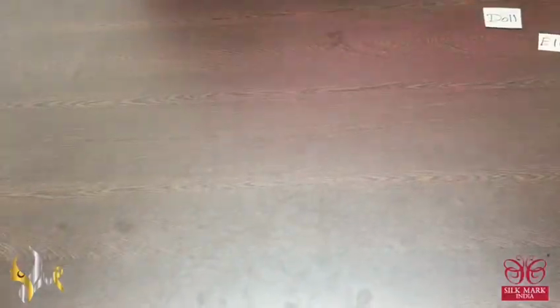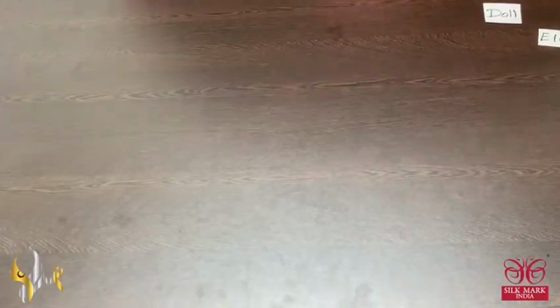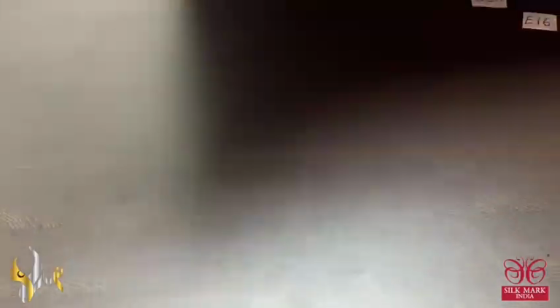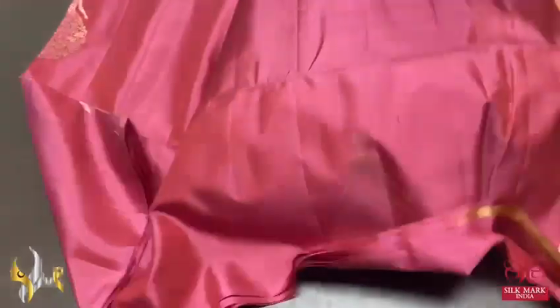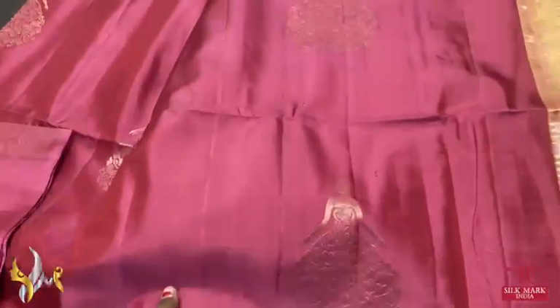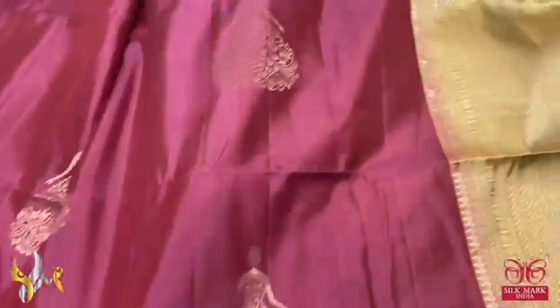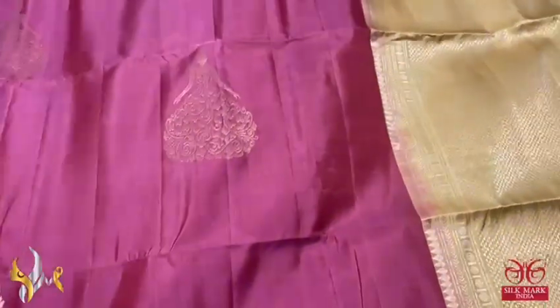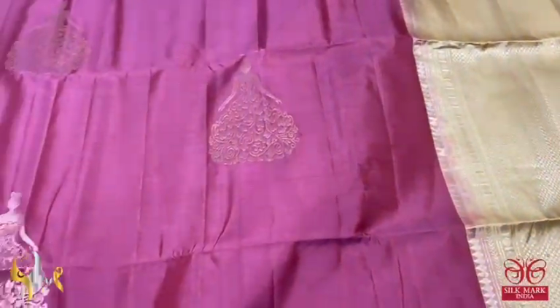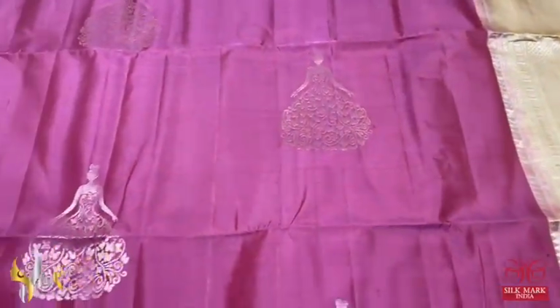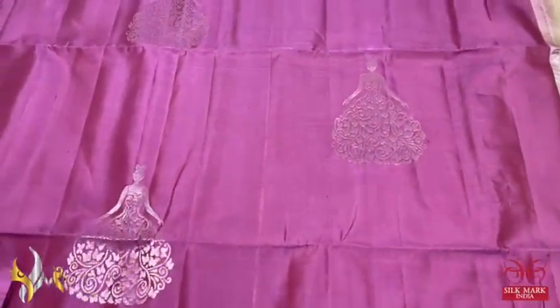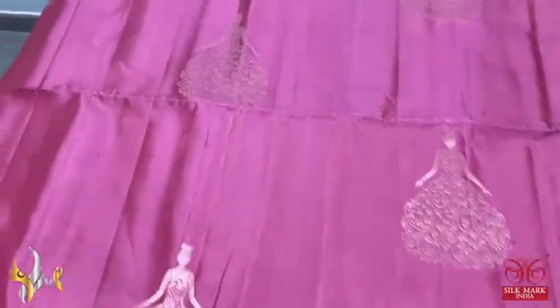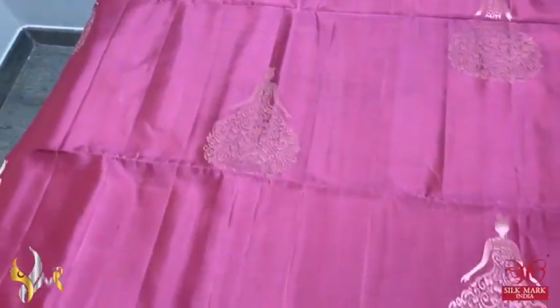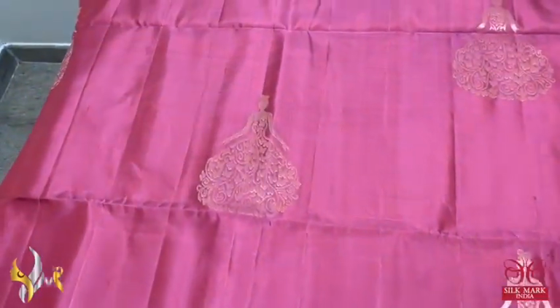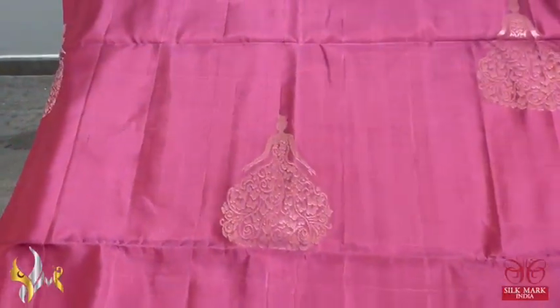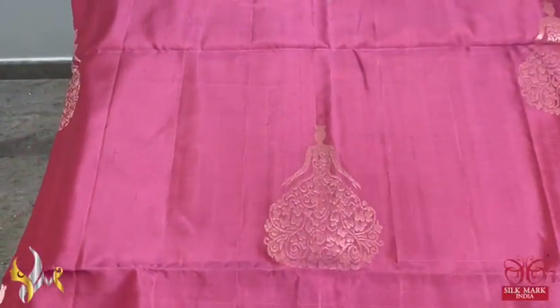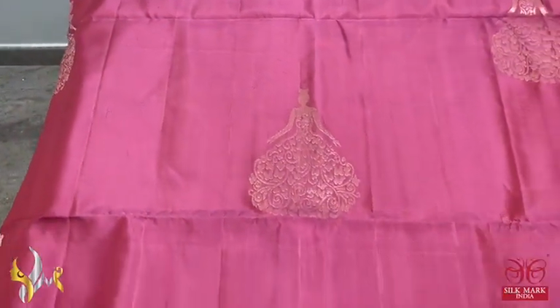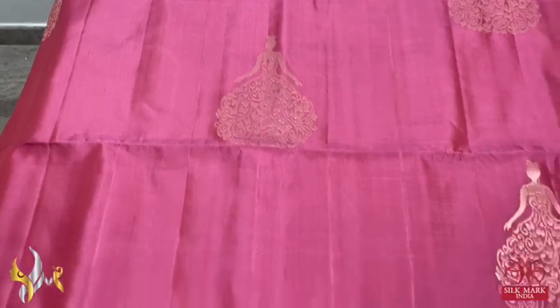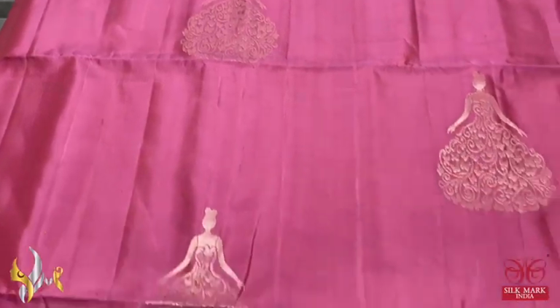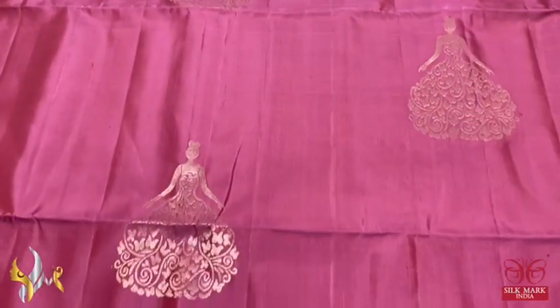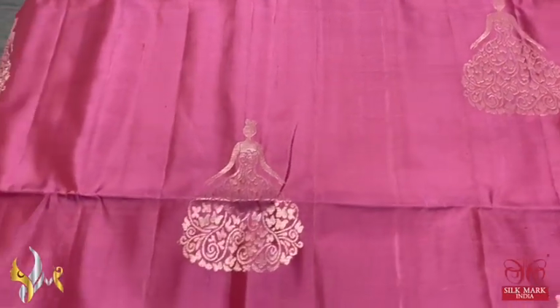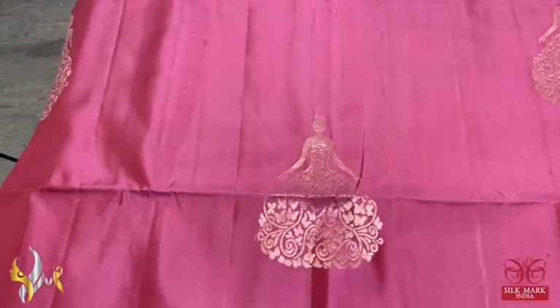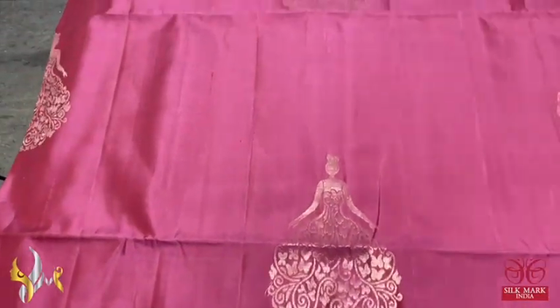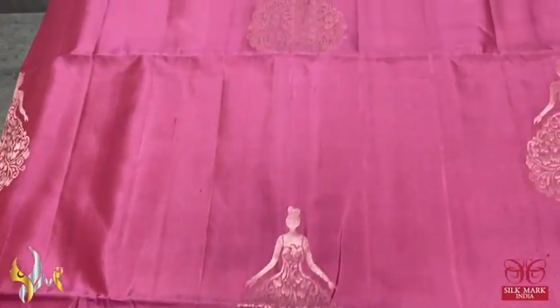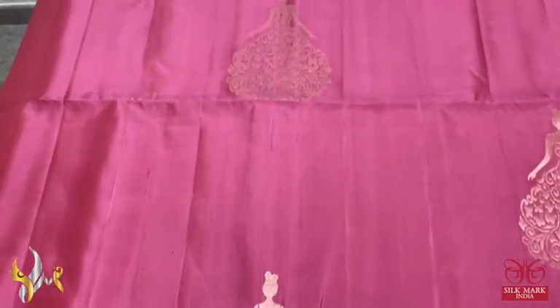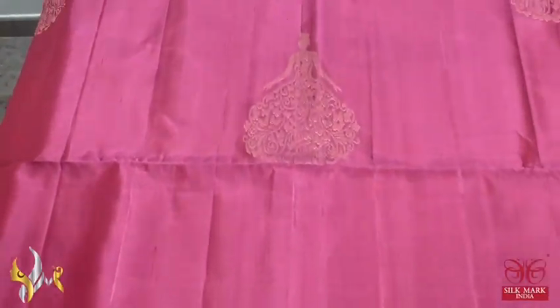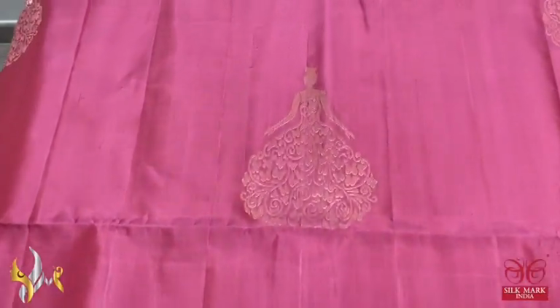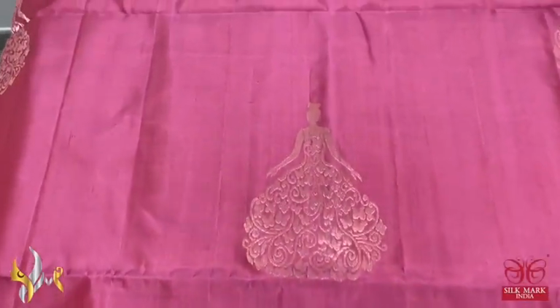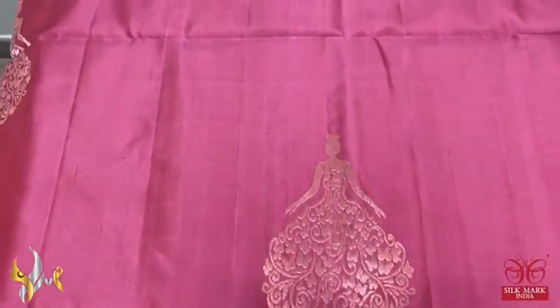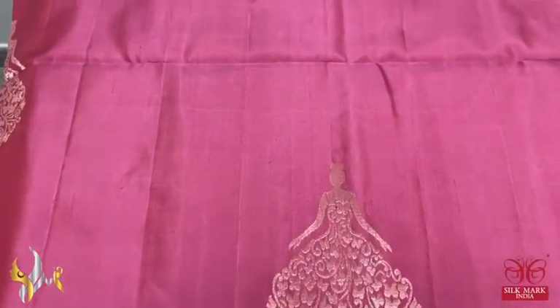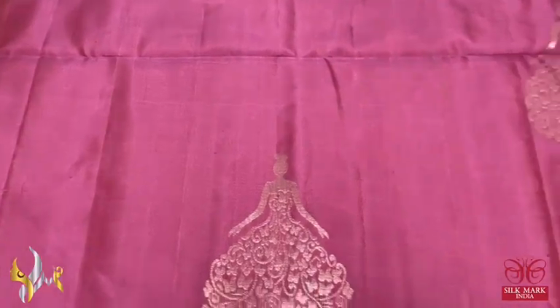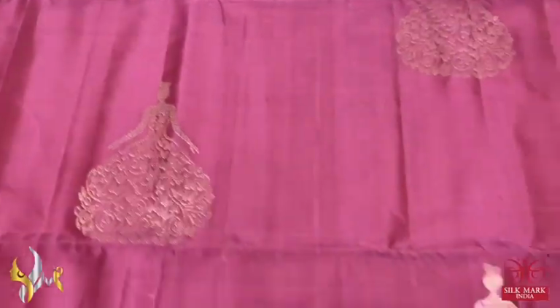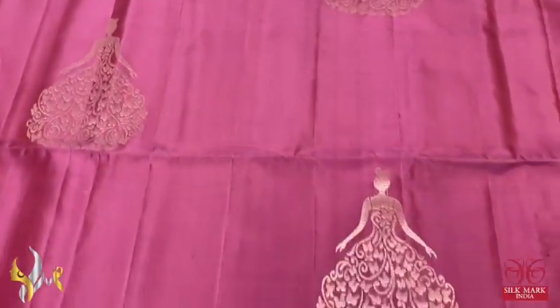Here we have a very different and beautiful combination color, a pastel shade. Onion teal pink is the body color, copper zari, barbie dal design buta — barbie dal is with long frog.